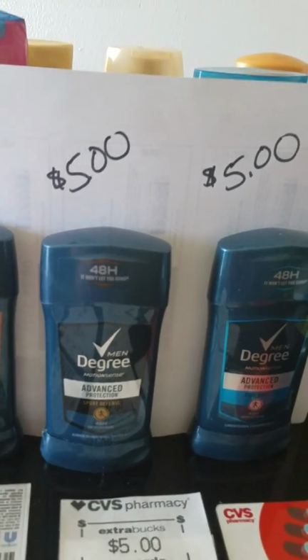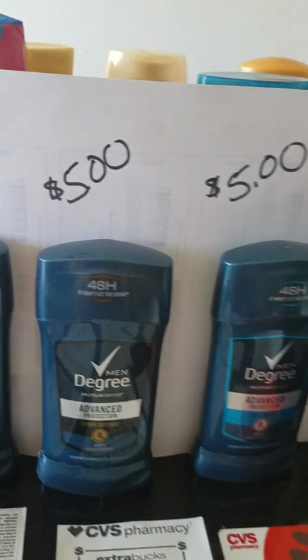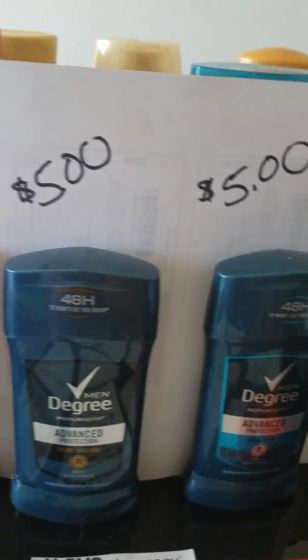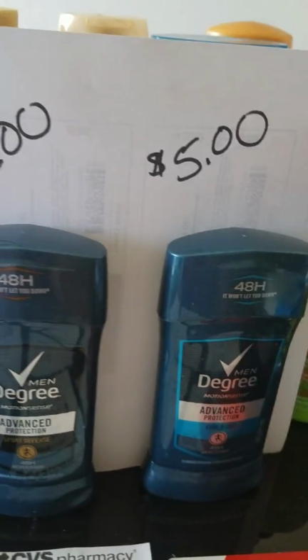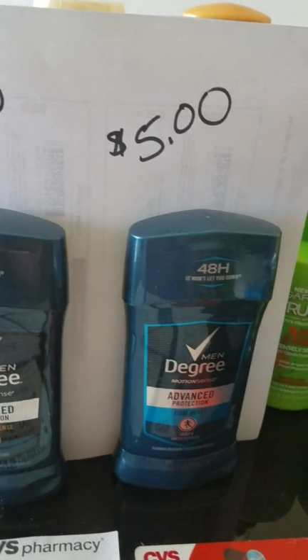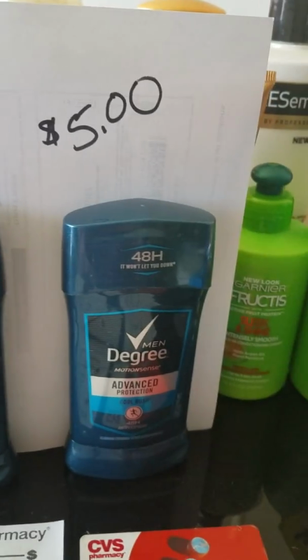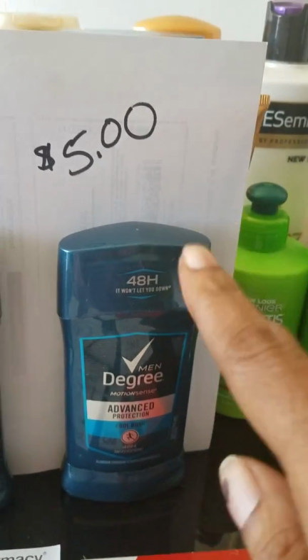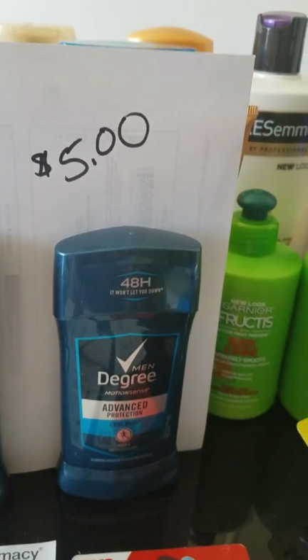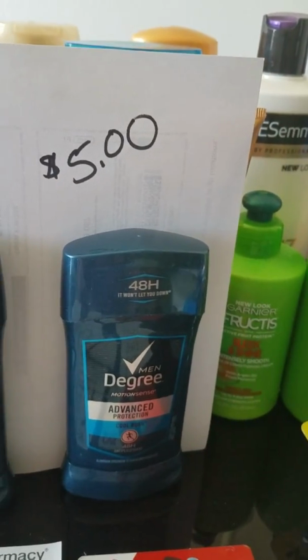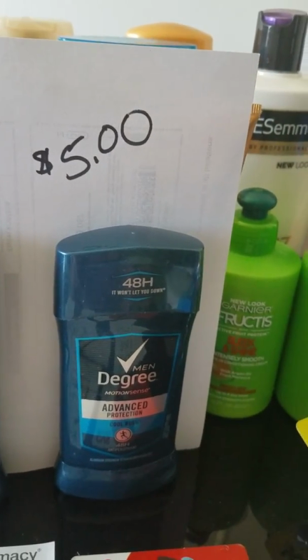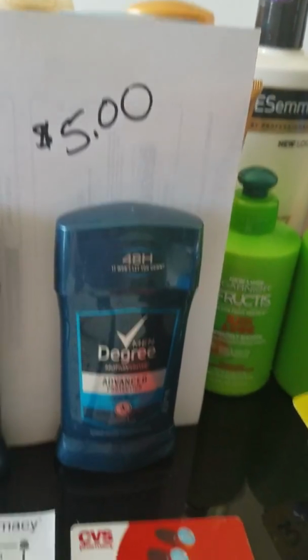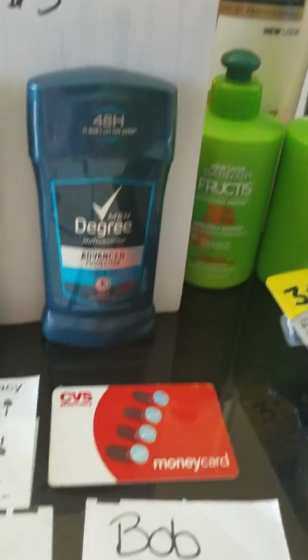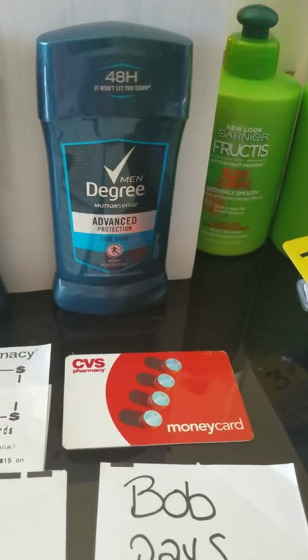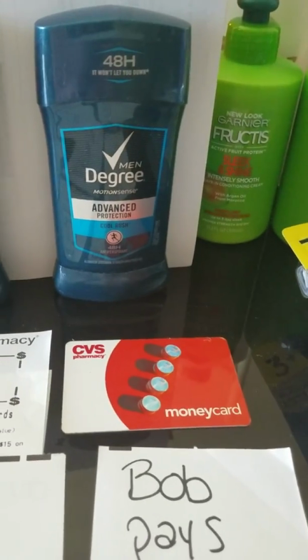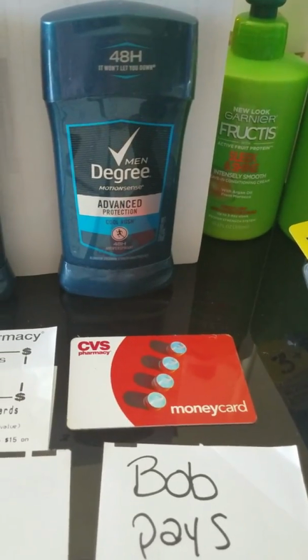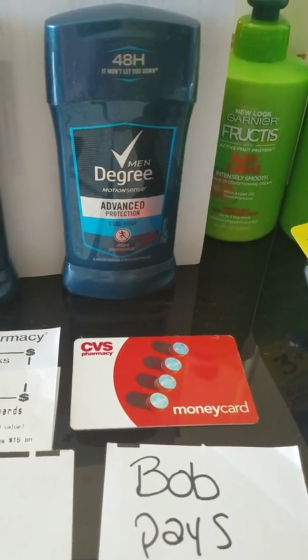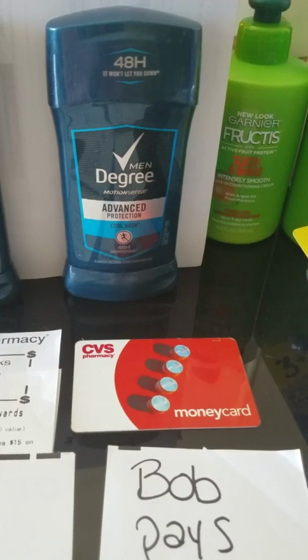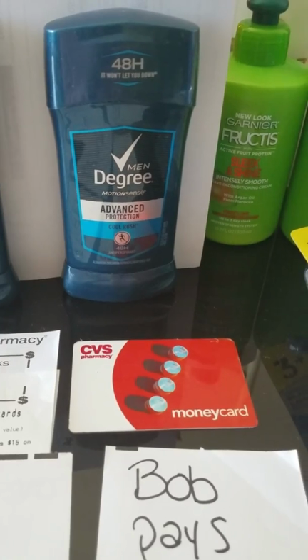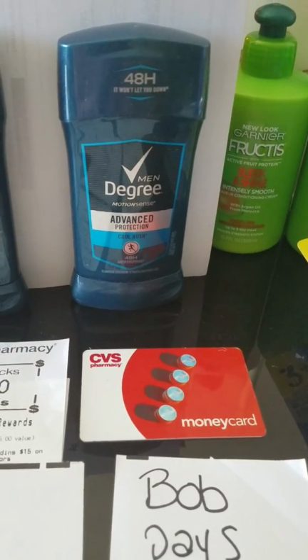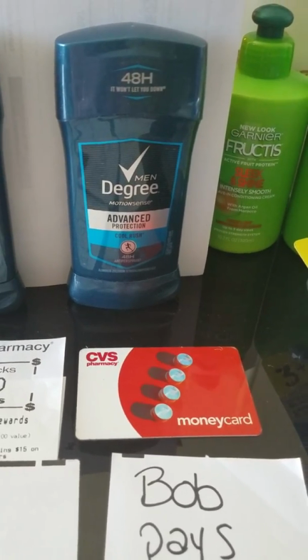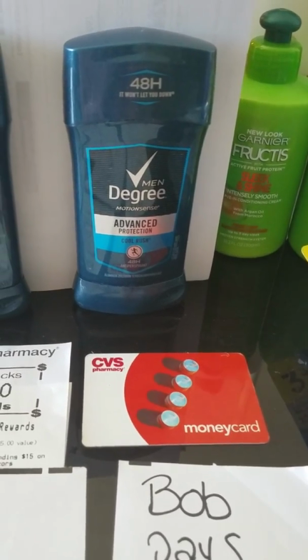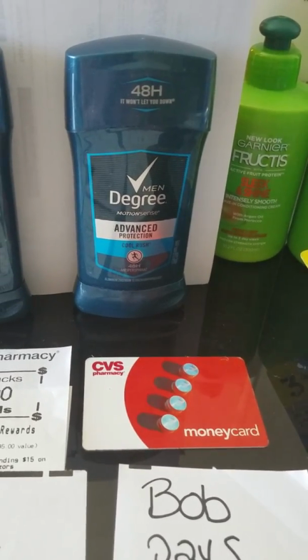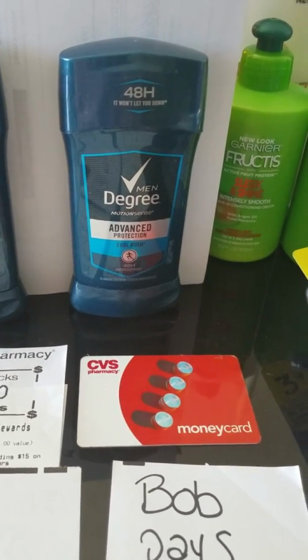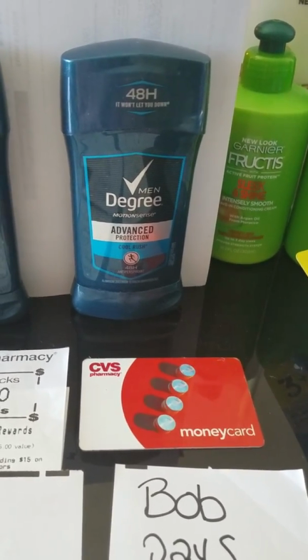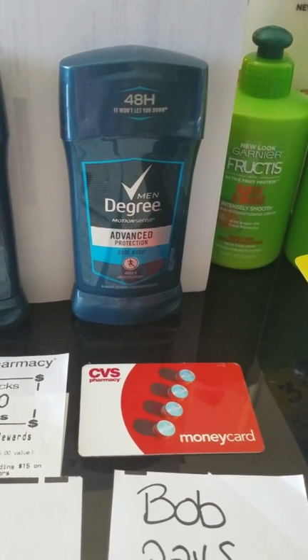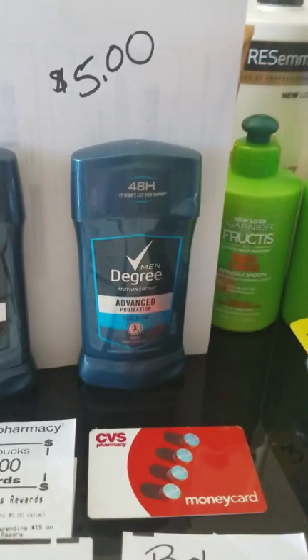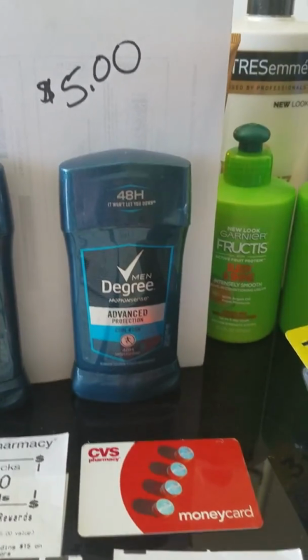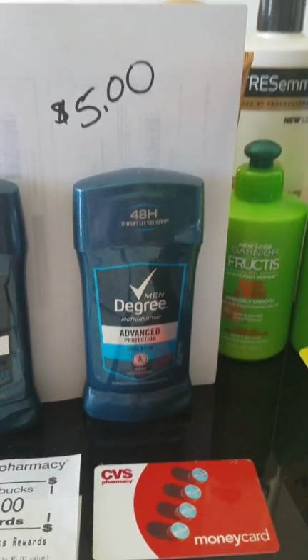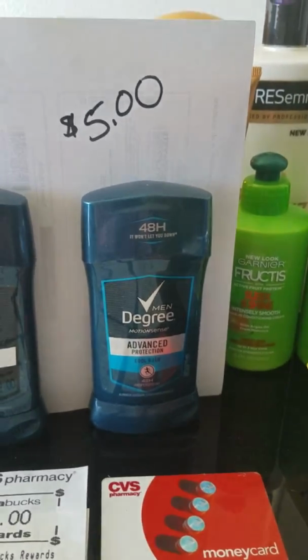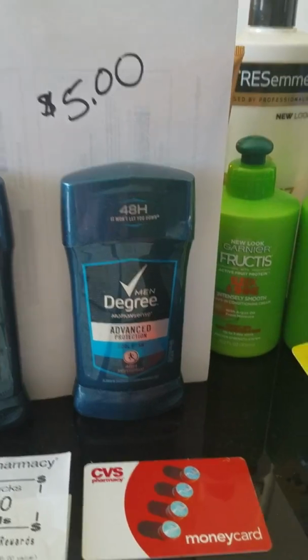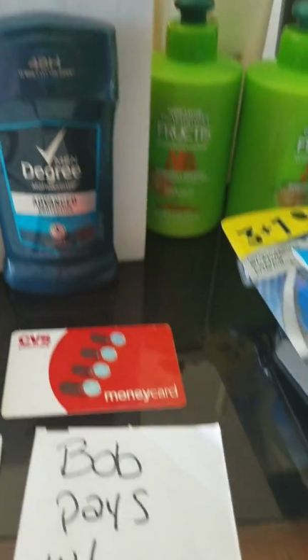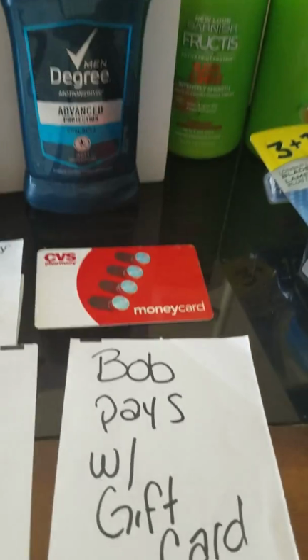Bob goes in and gets his five dollar deodorant using a gift card. He has no cash out of pocket — he just uses his gift card and he's out the door.